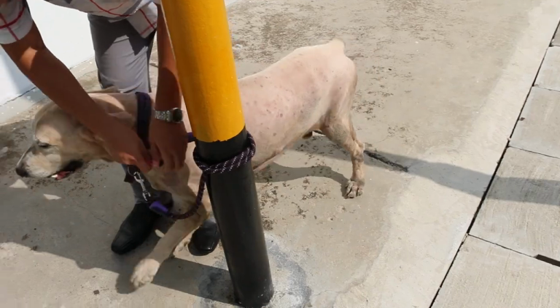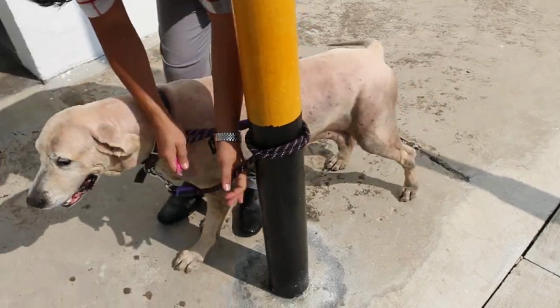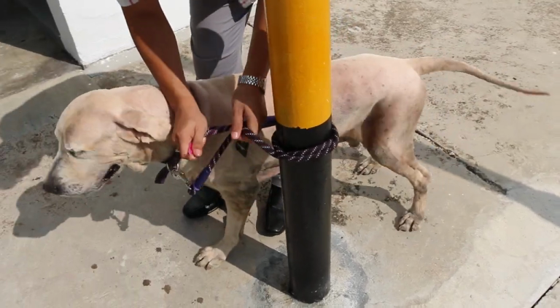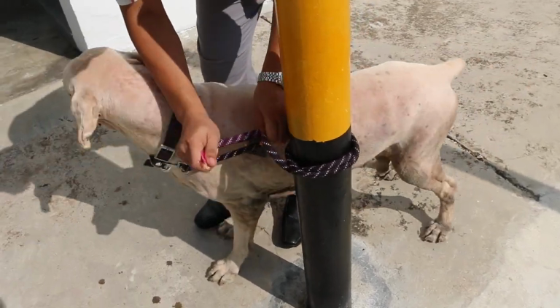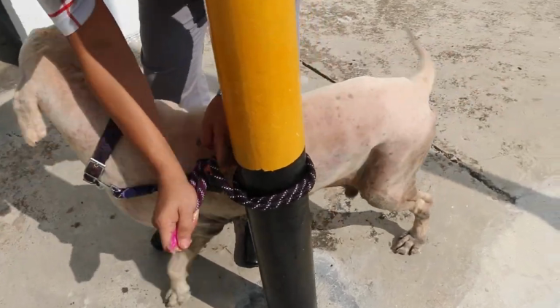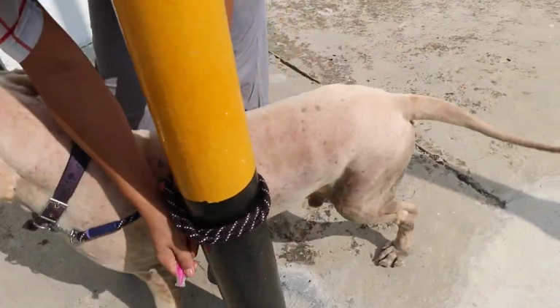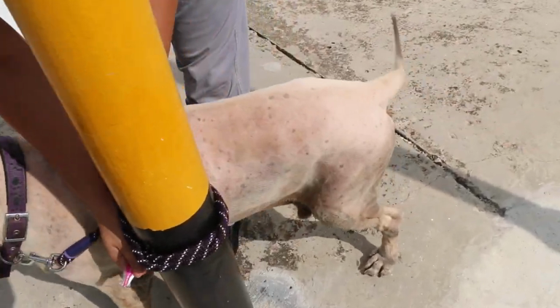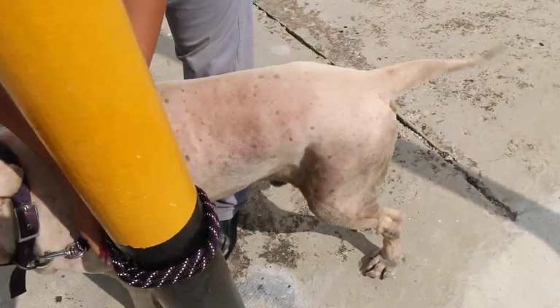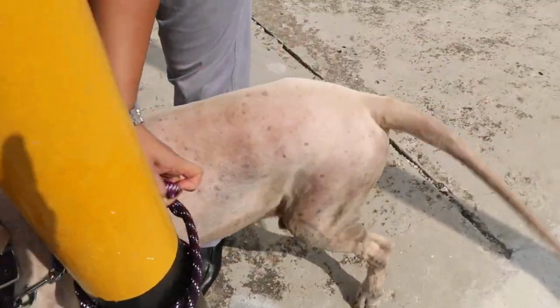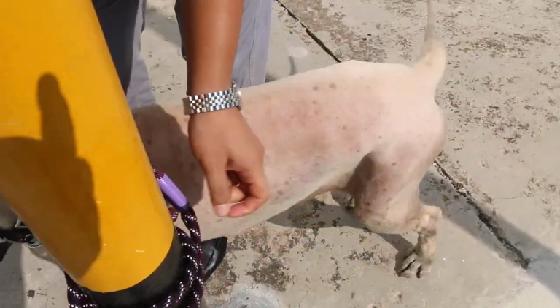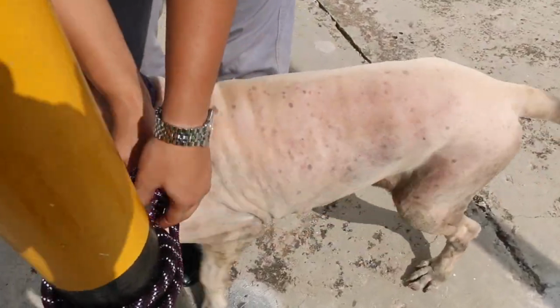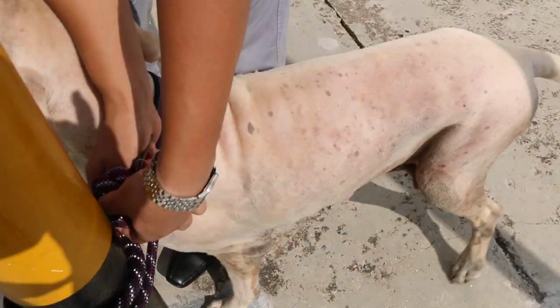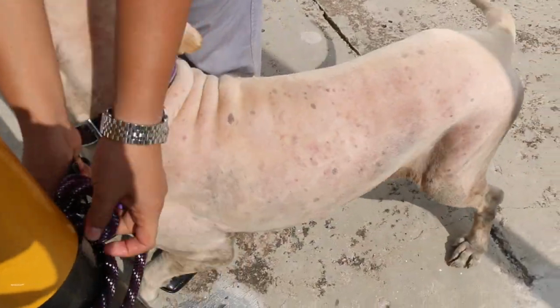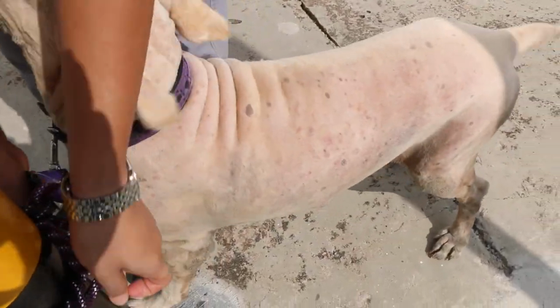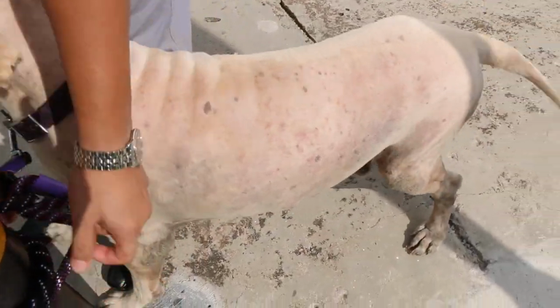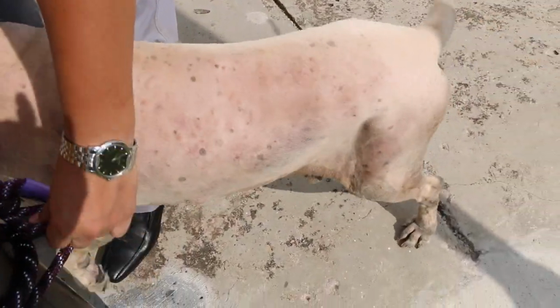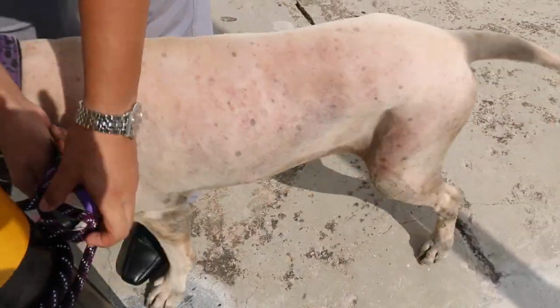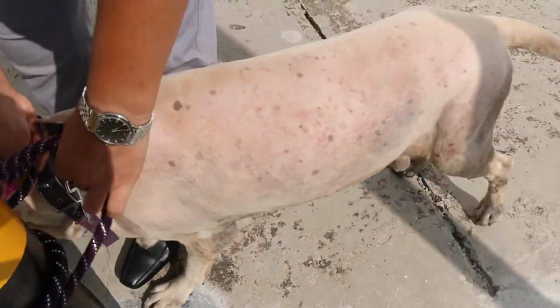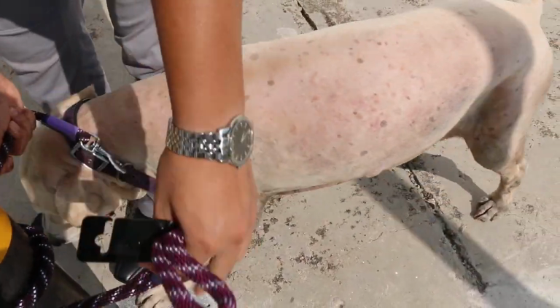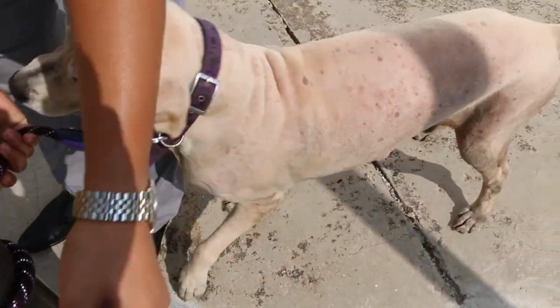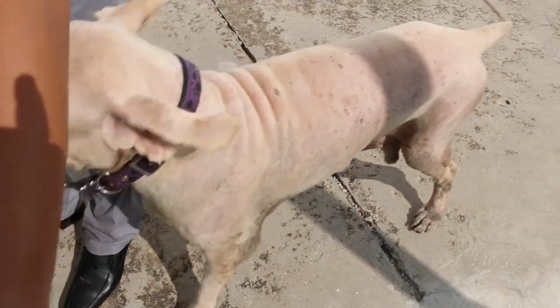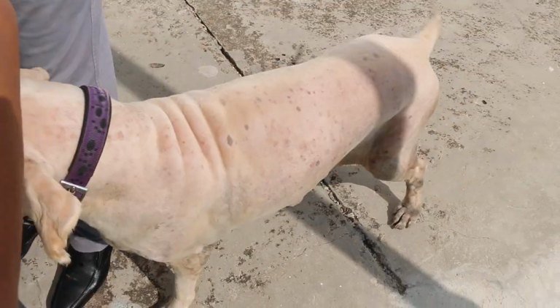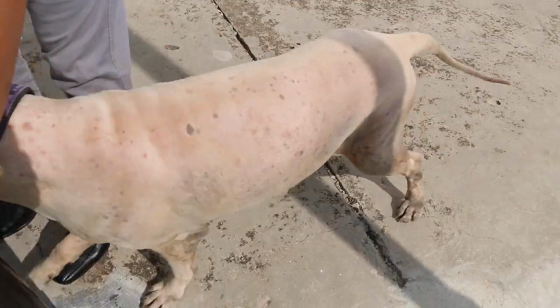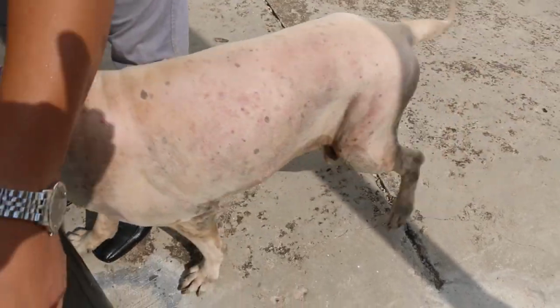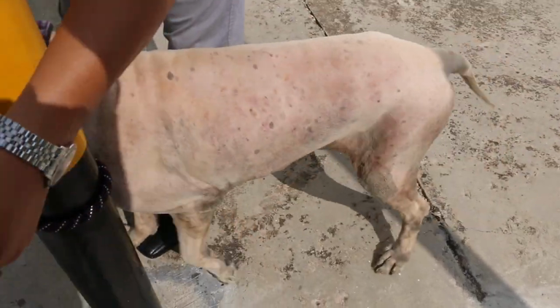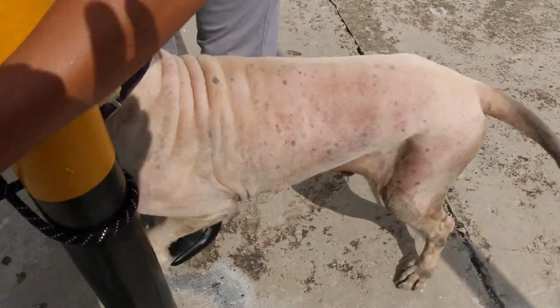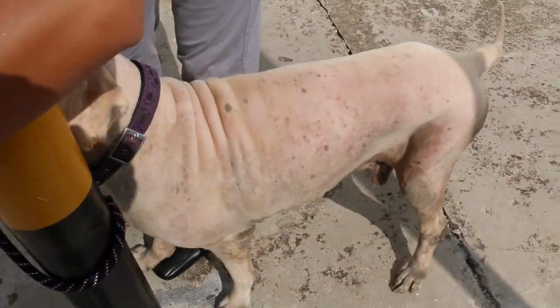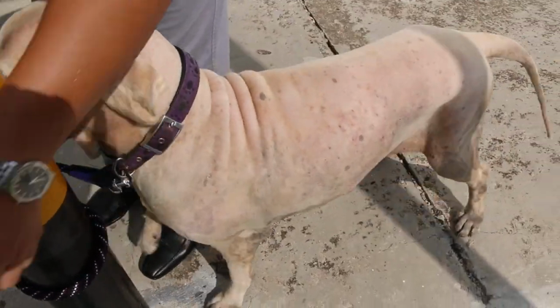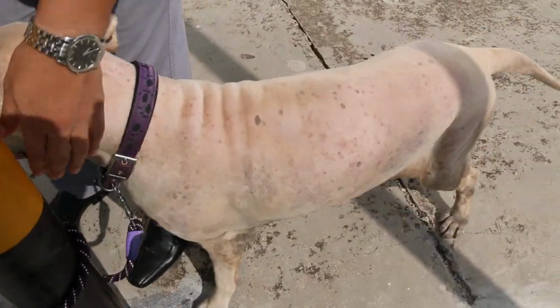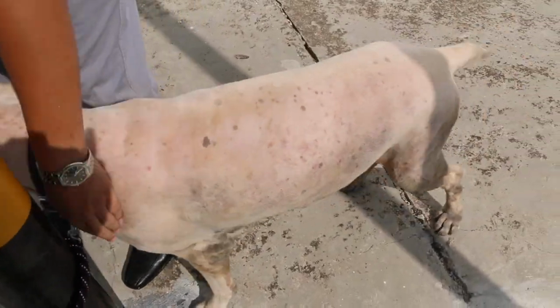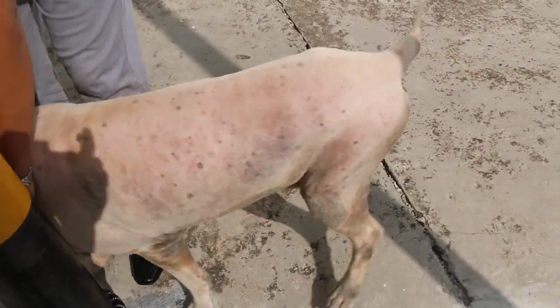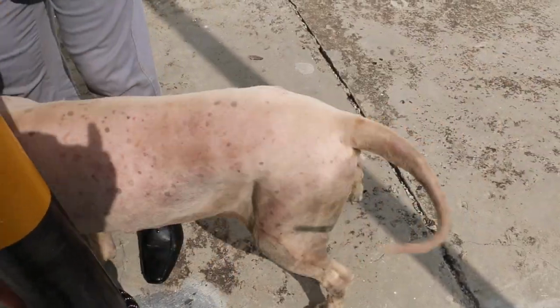So this dog has lots of ticks. As you can see, there are tick bites on the body. Tick bites on the body.